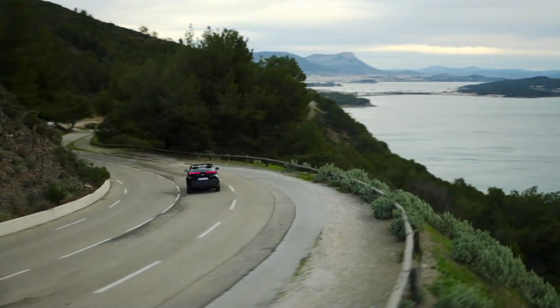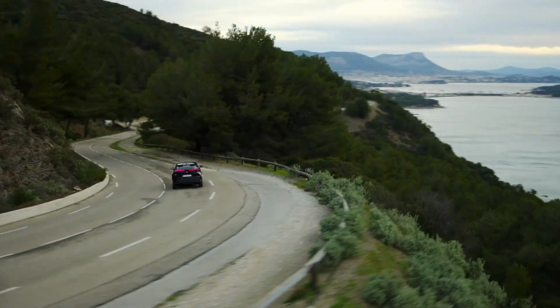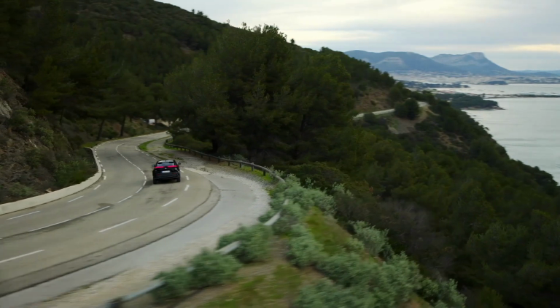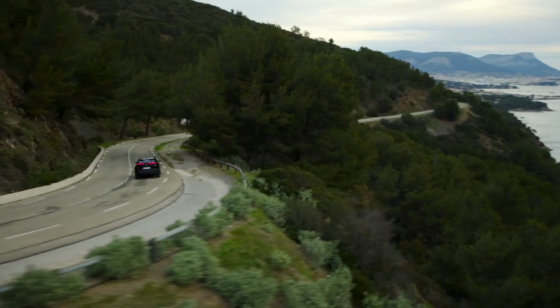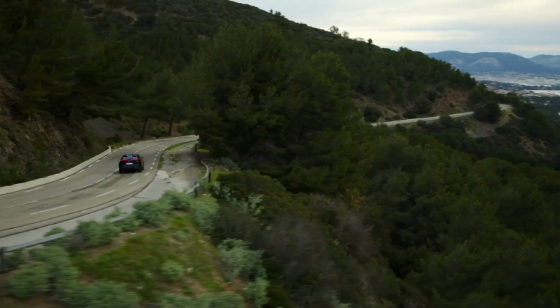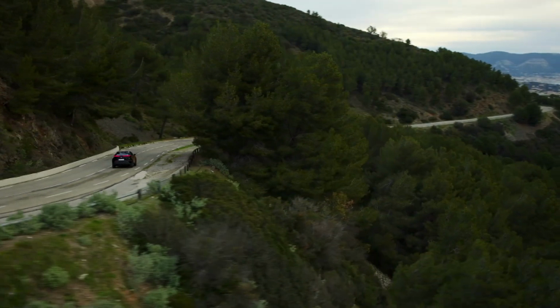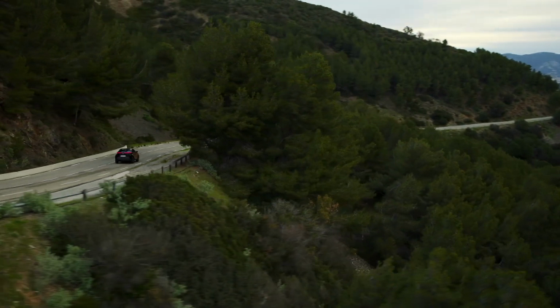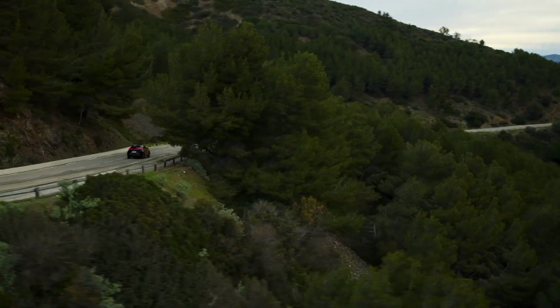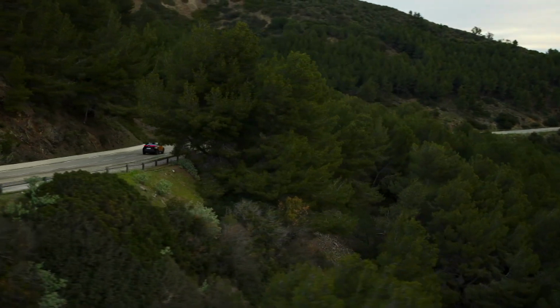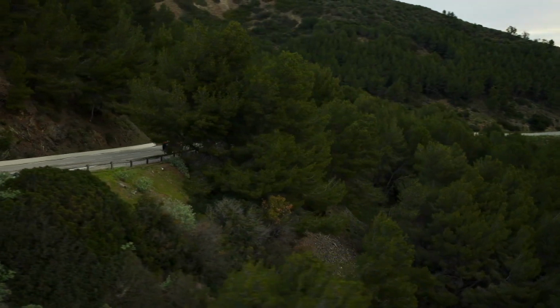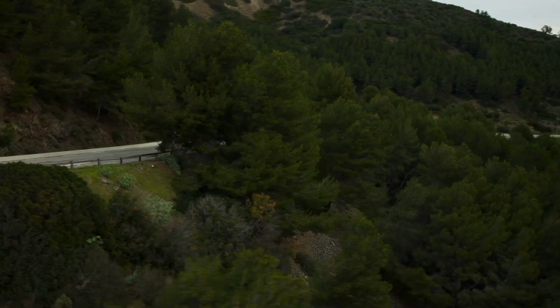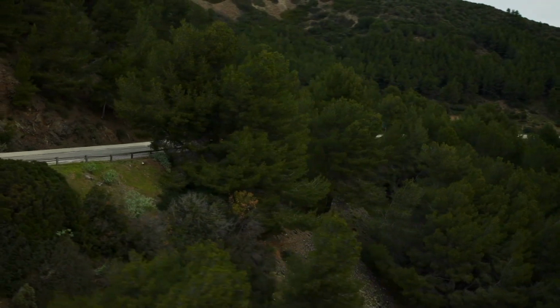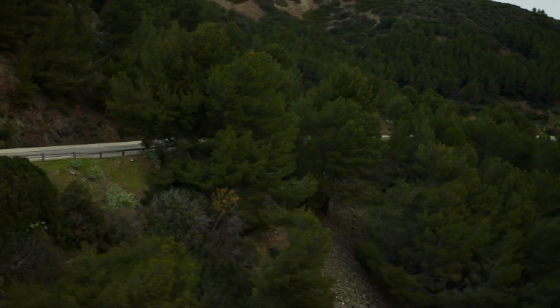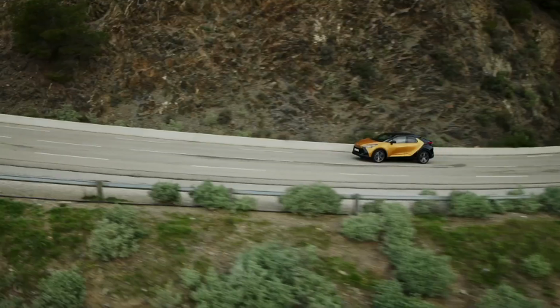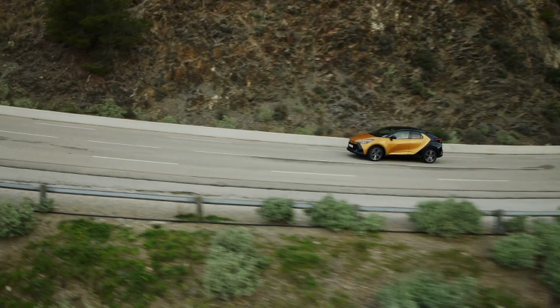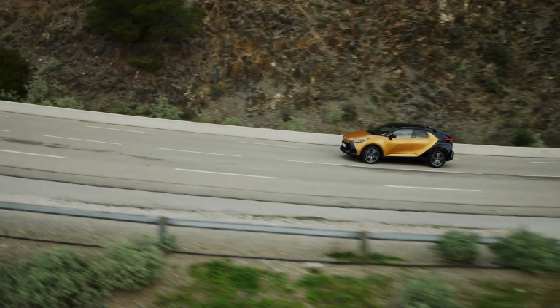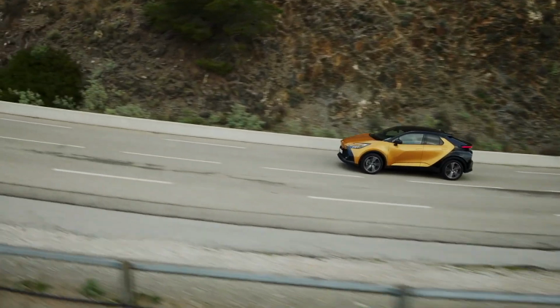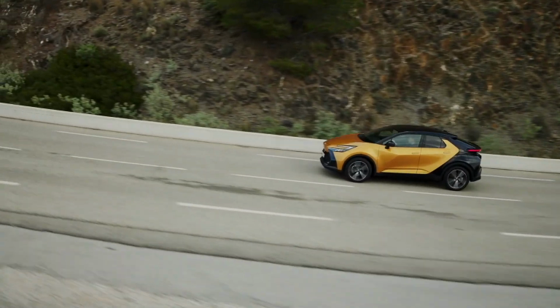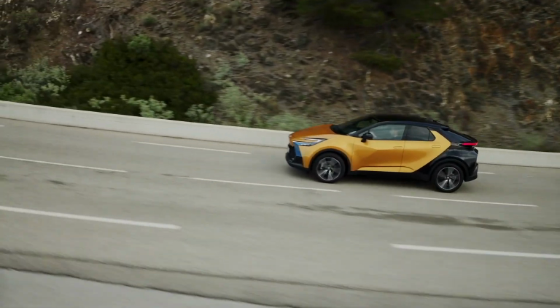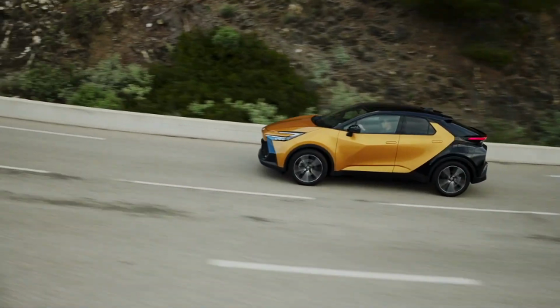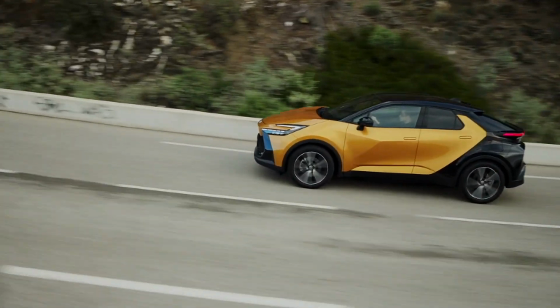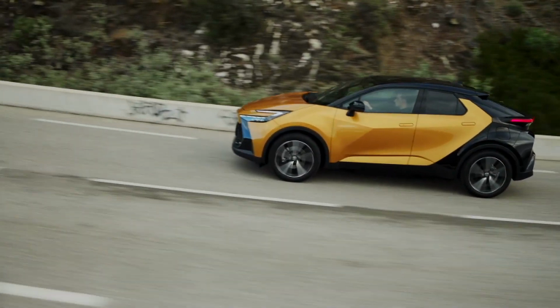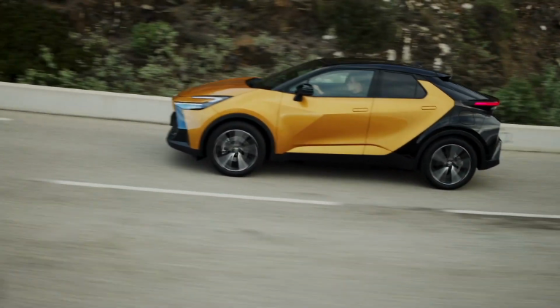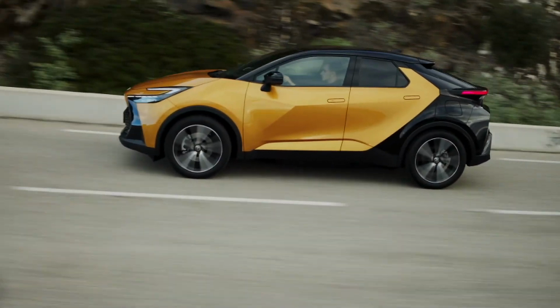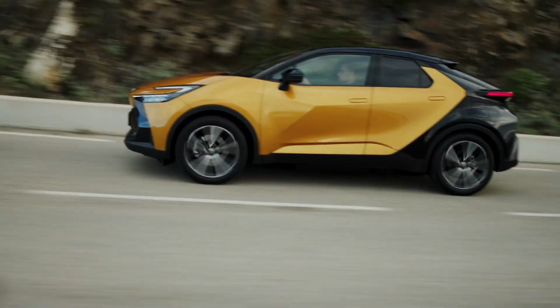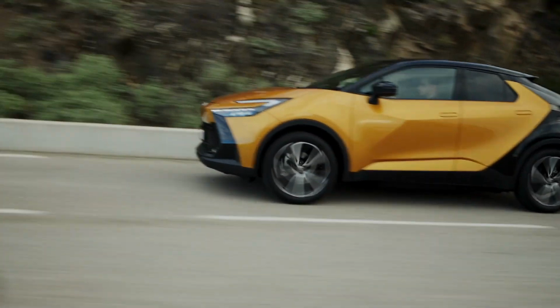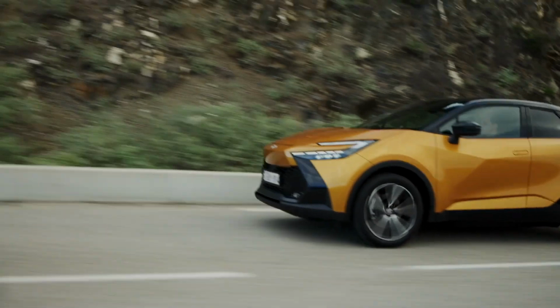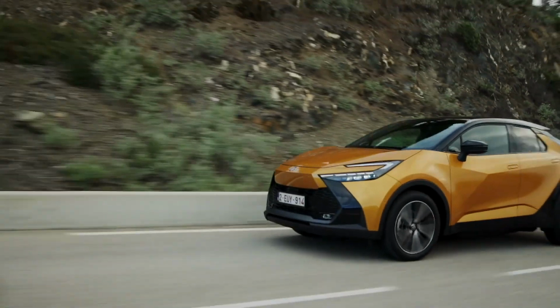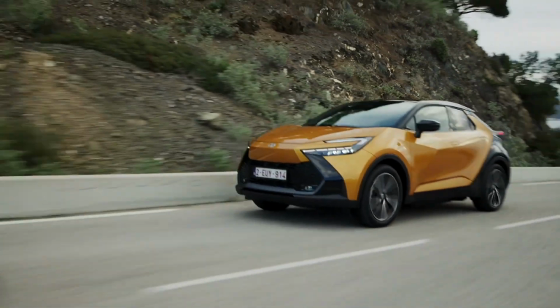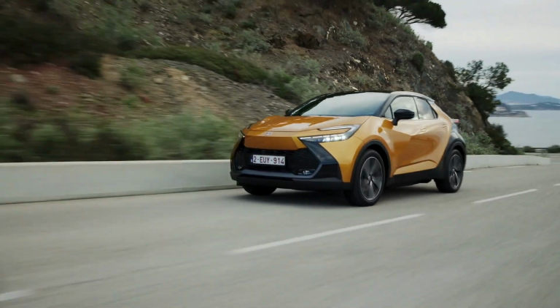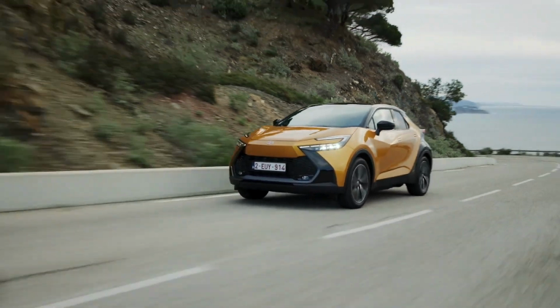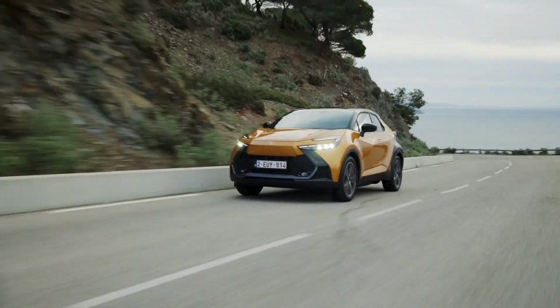The new Toyota C-HR has been developed specifically for the expectations of European customers through its local design, engineering and production, exploiting innovative developments including real-time data from drivers across the continent.